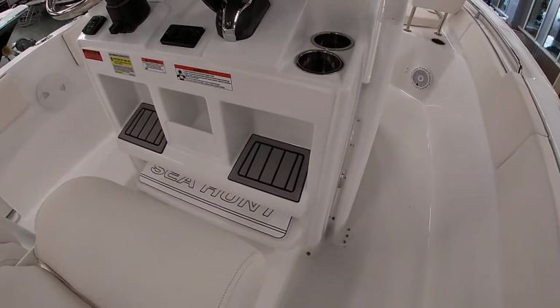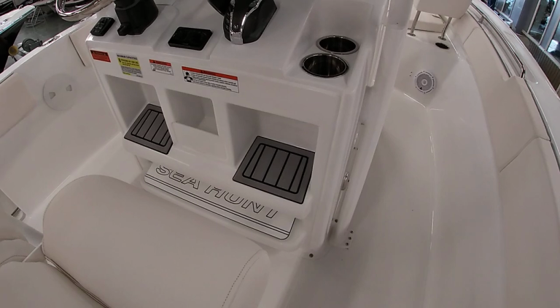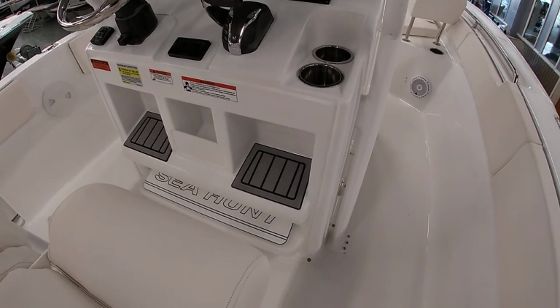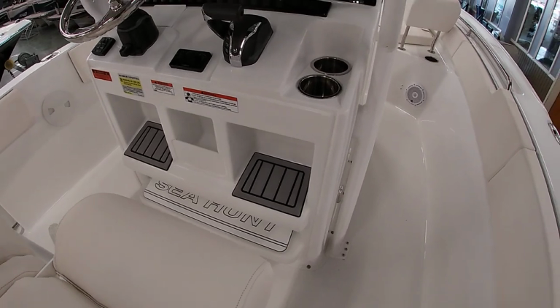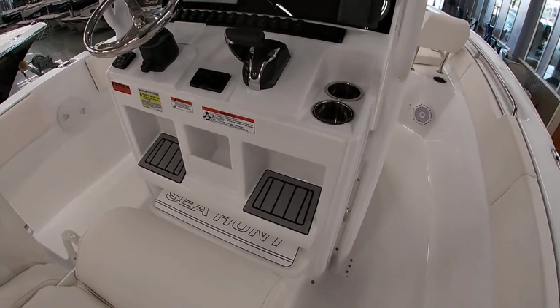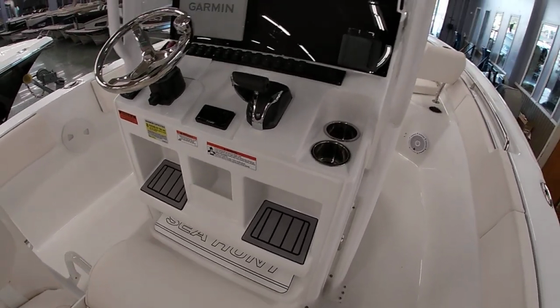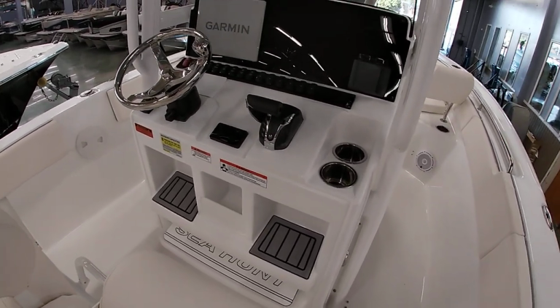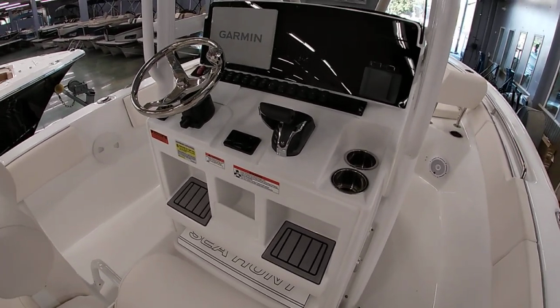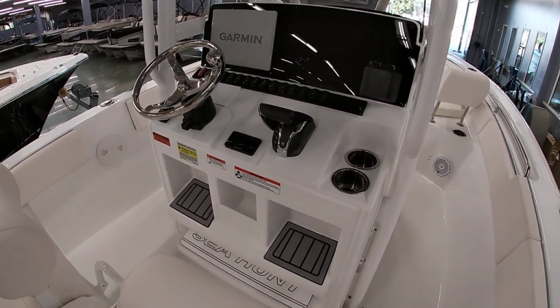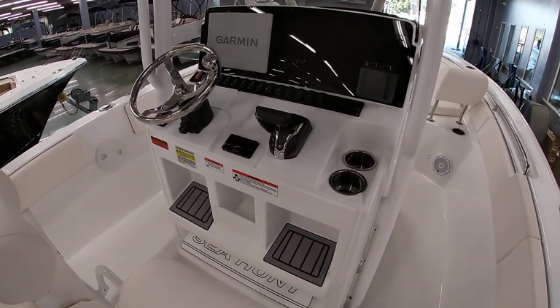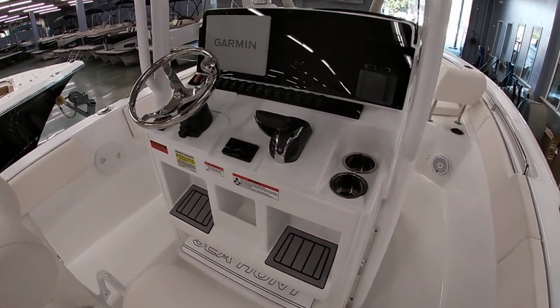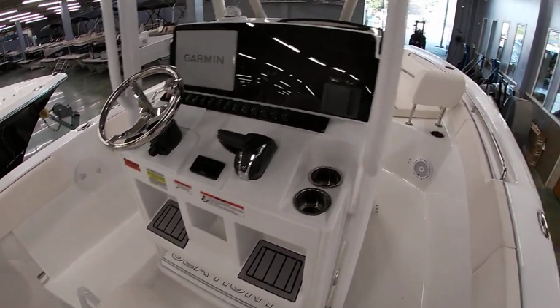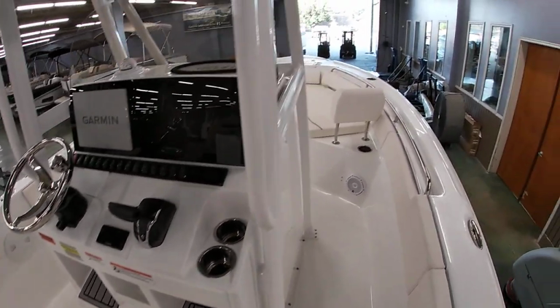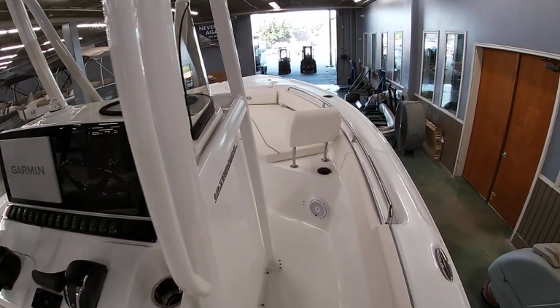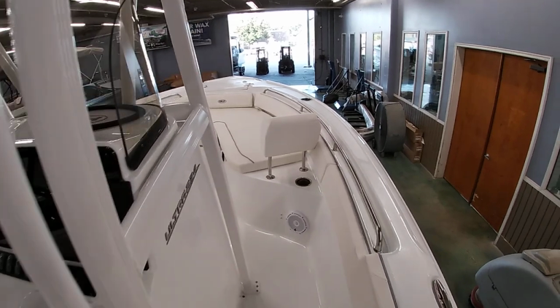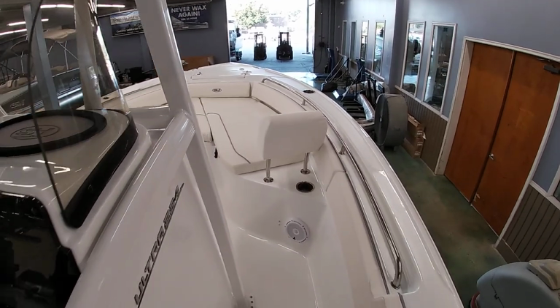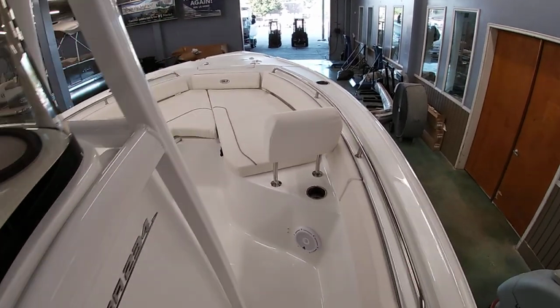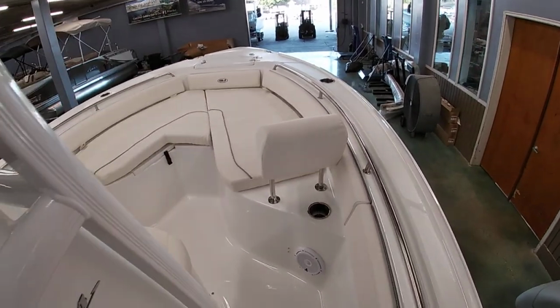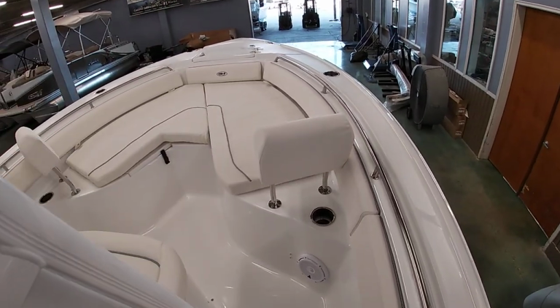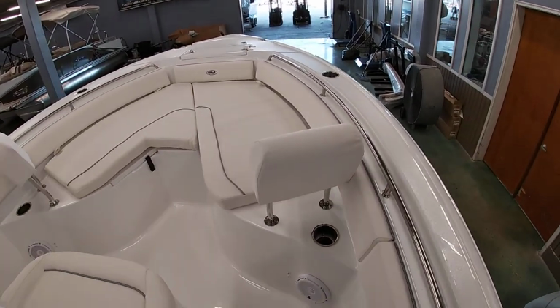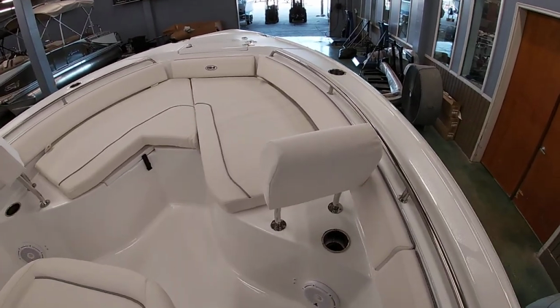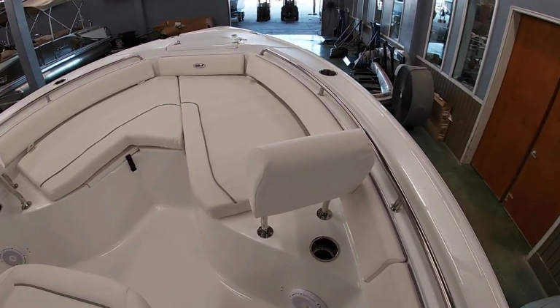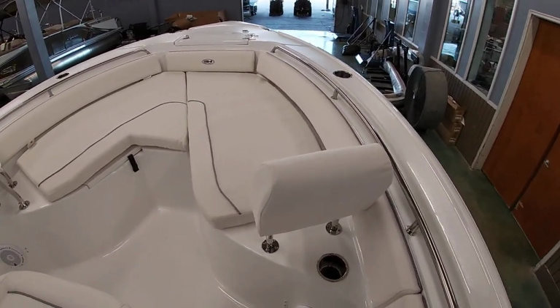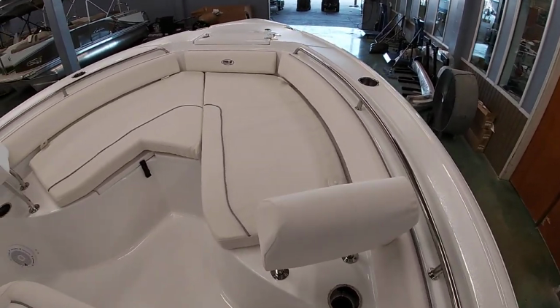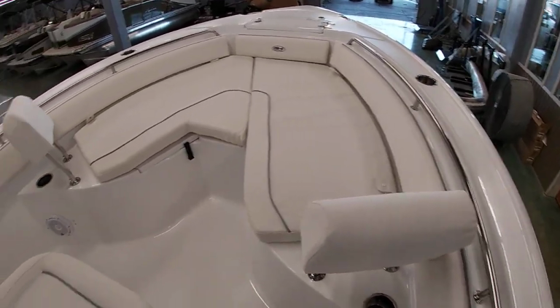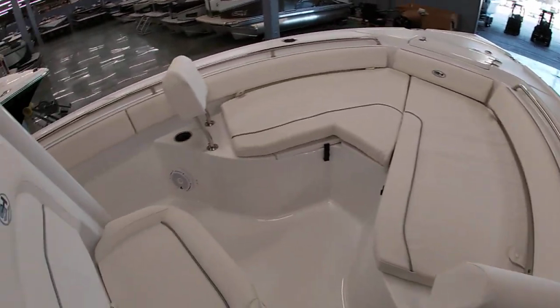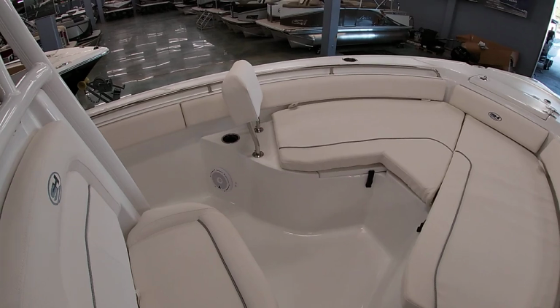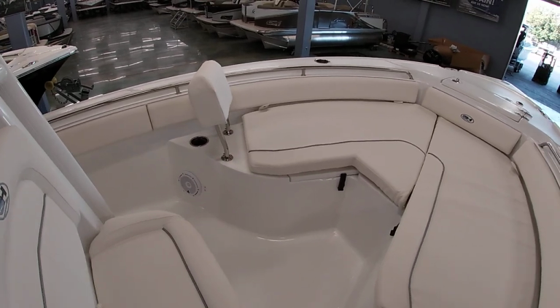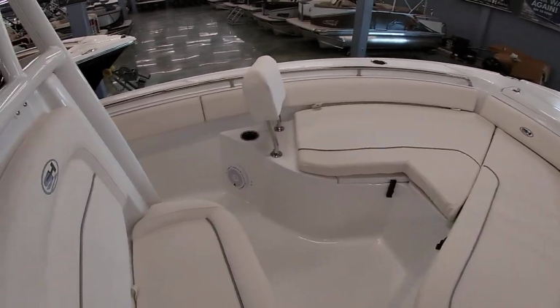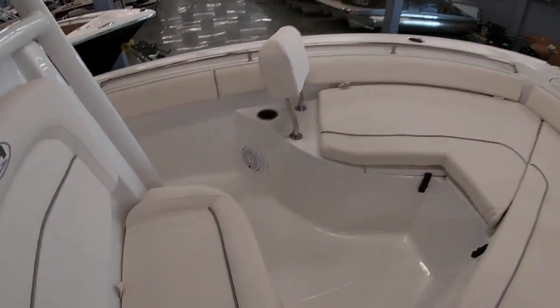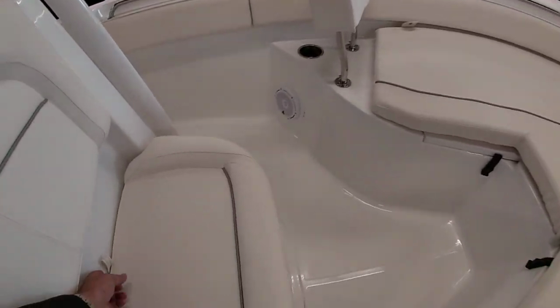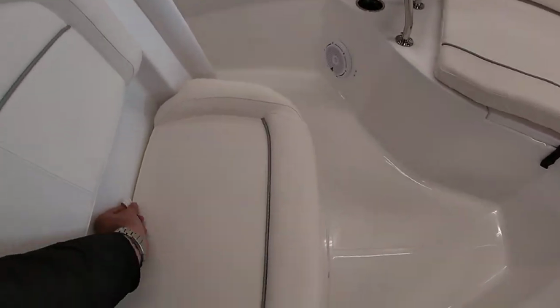Moving forward, you have the bow area here. You do have removable backrests — you can take these off if you're not fishing for the day. All the cushions are removable, and you do have a nice cooler here as well.